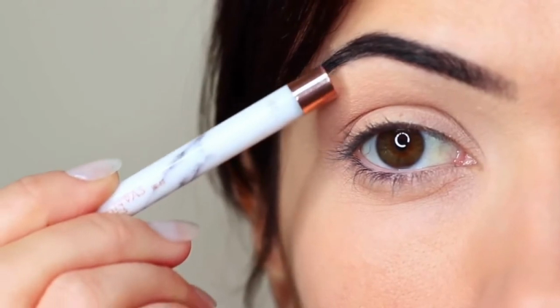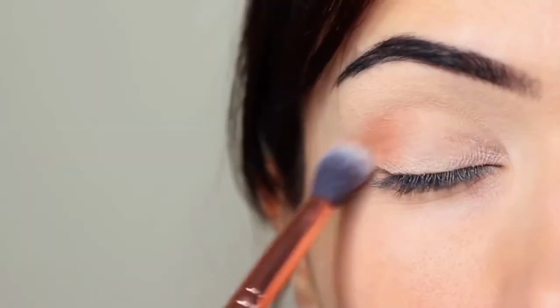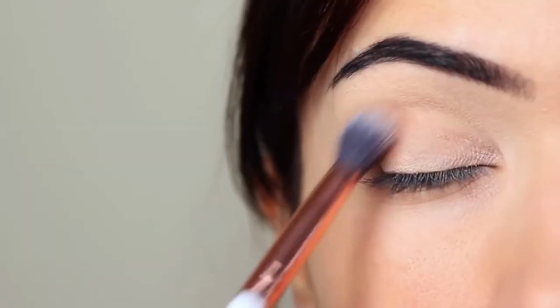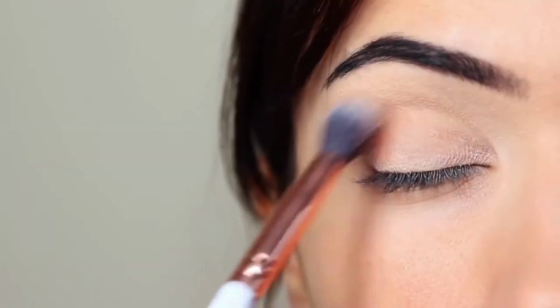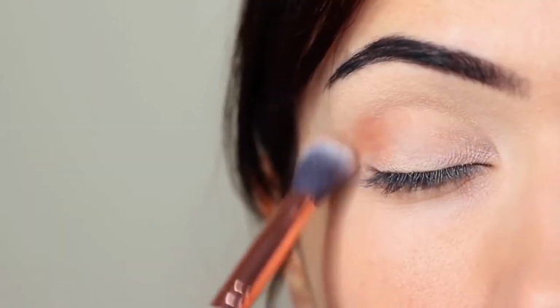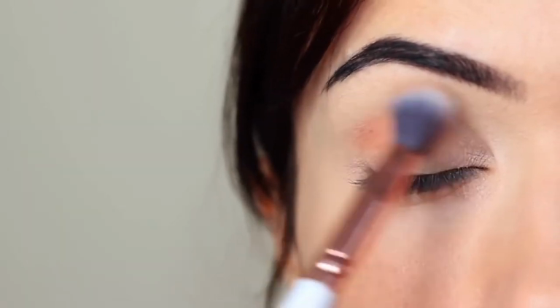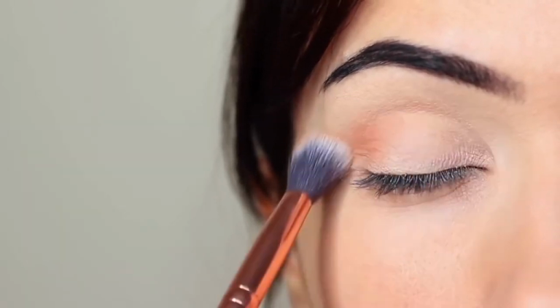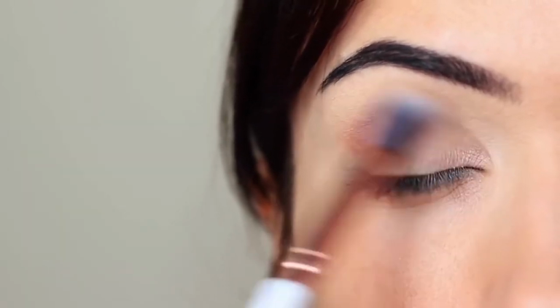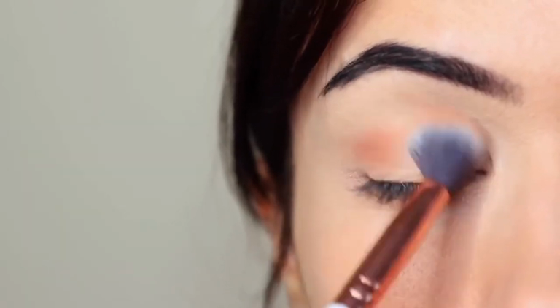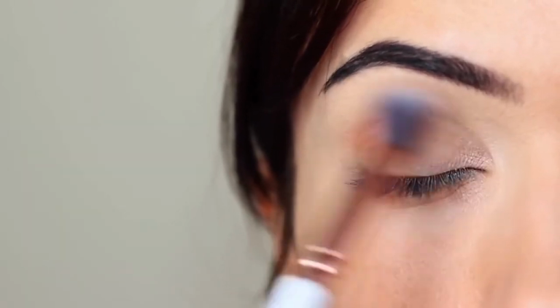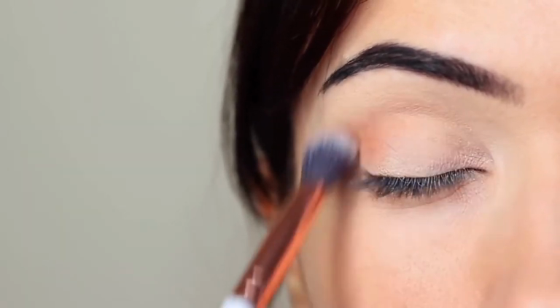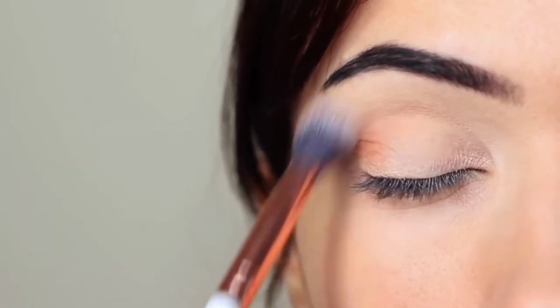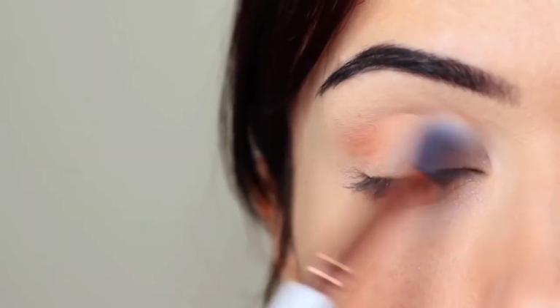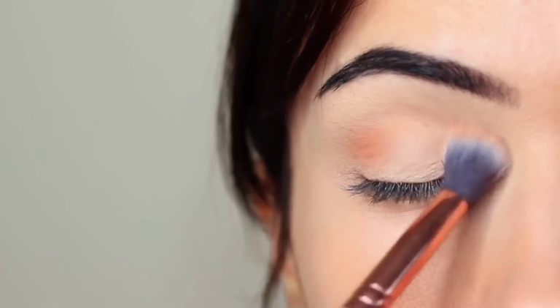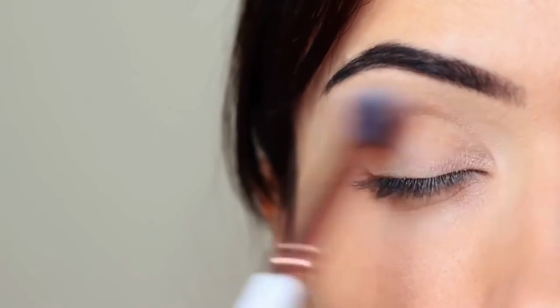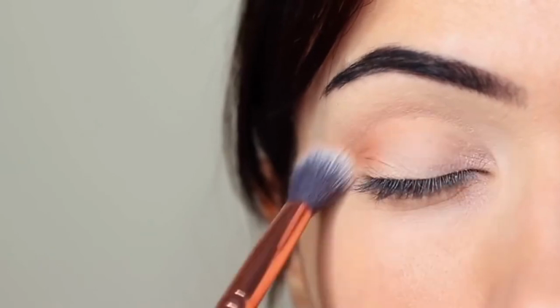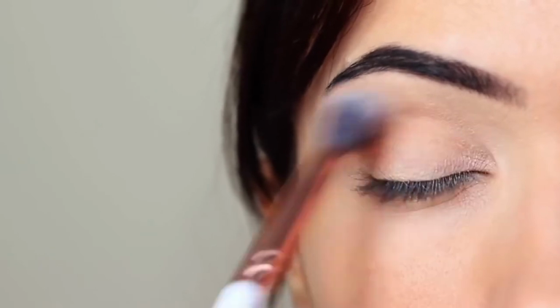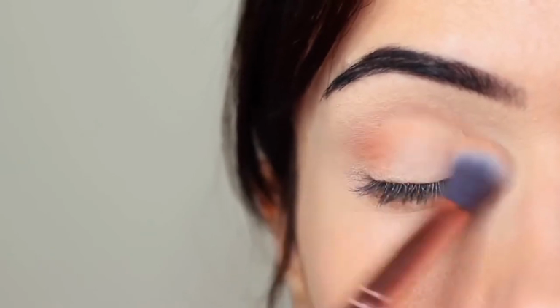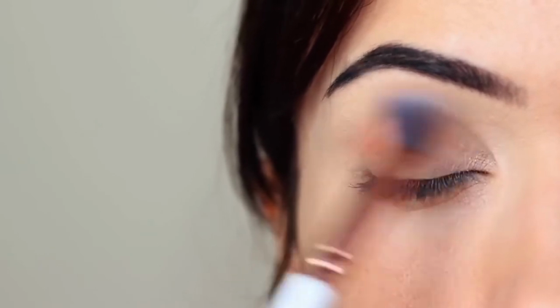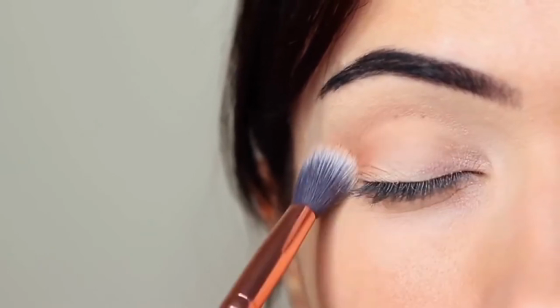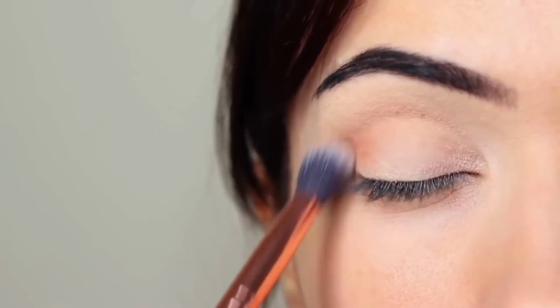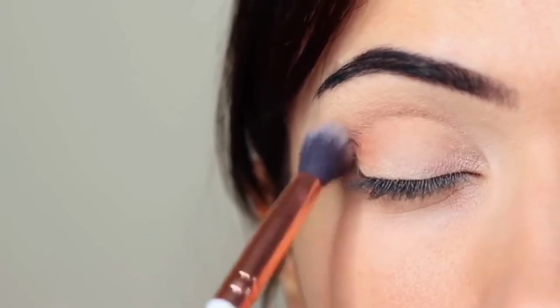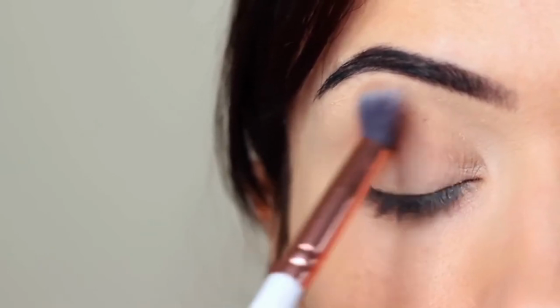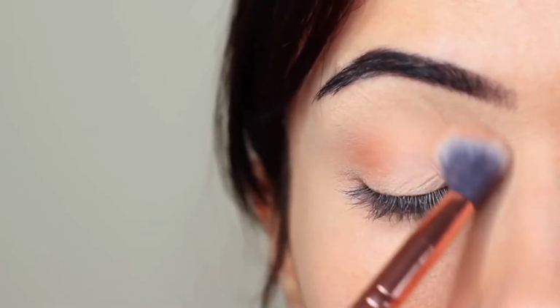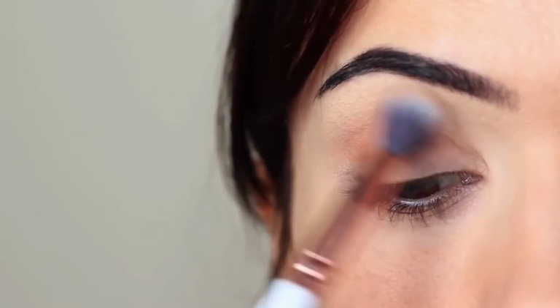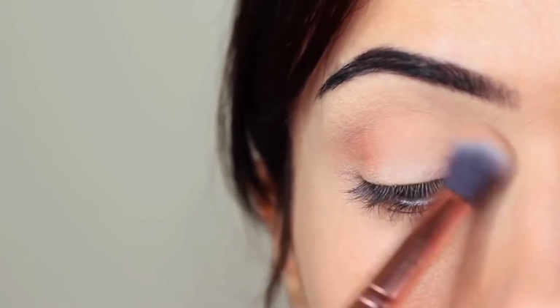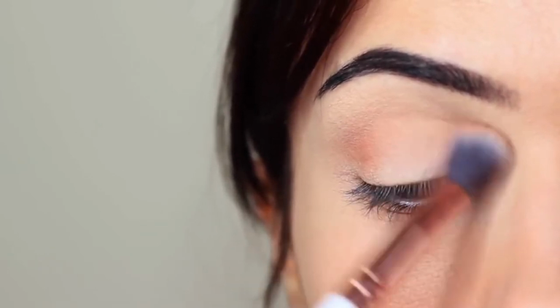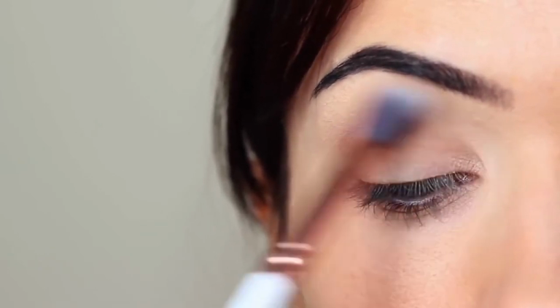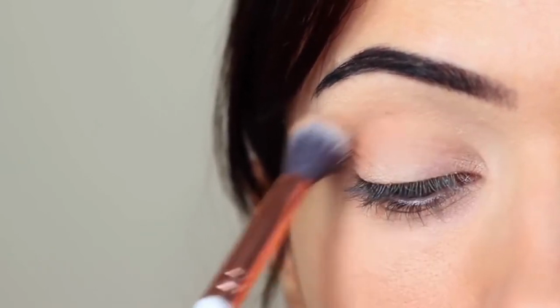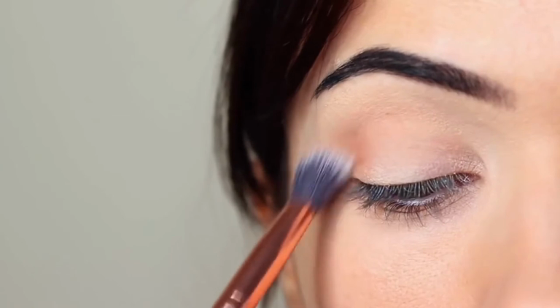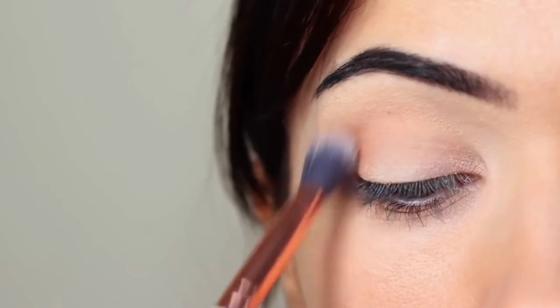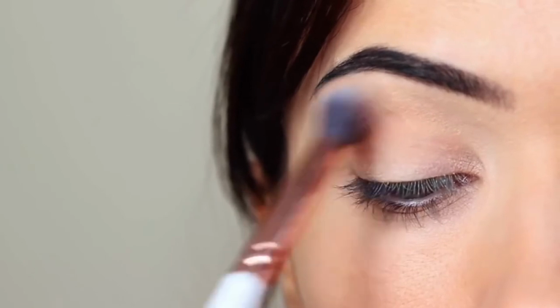Take your time blending this over and back until you get the depth of color that you want.